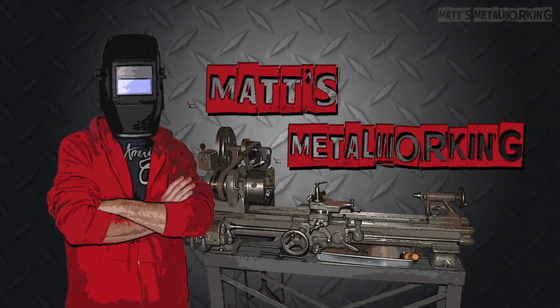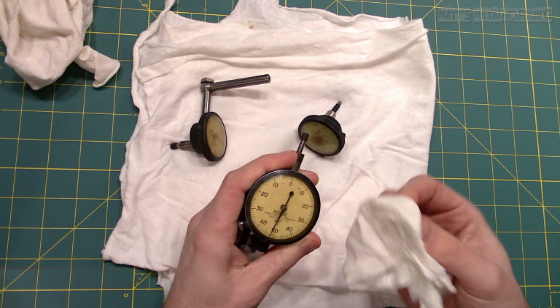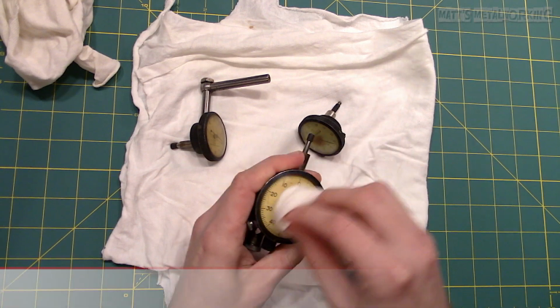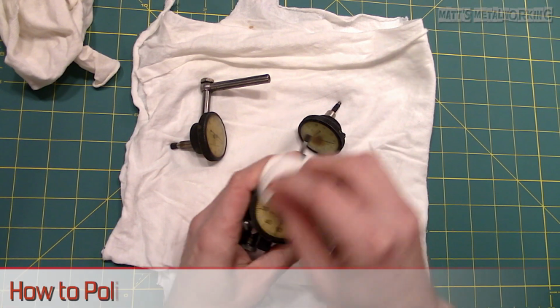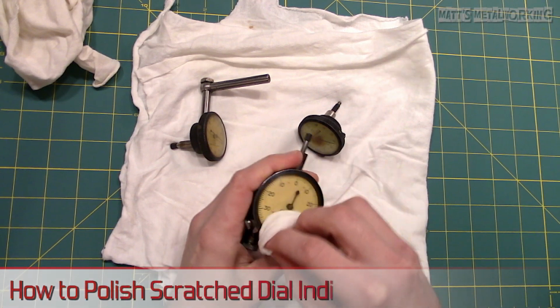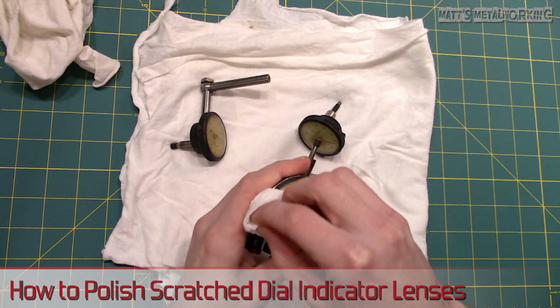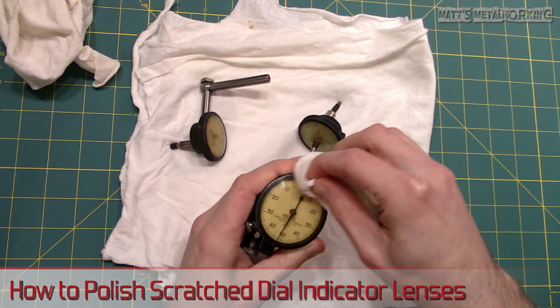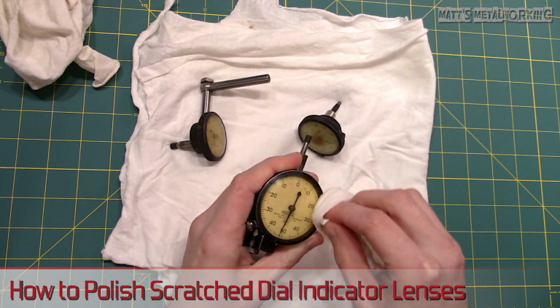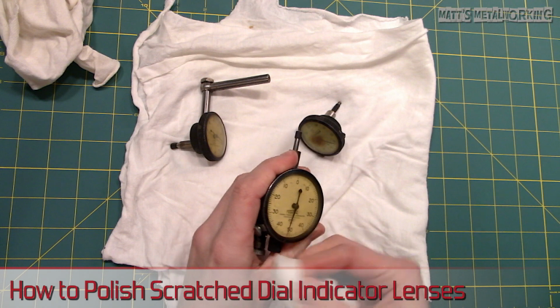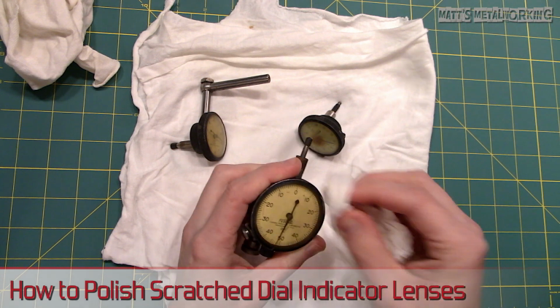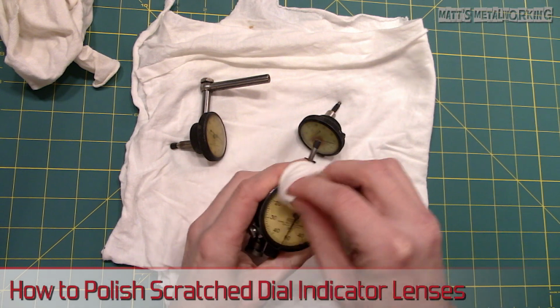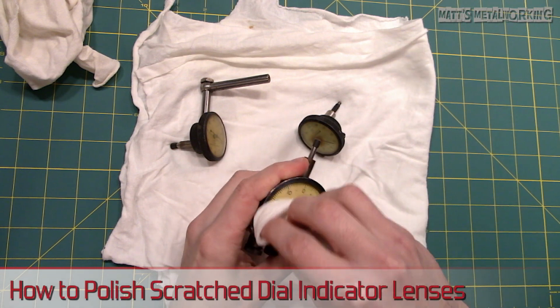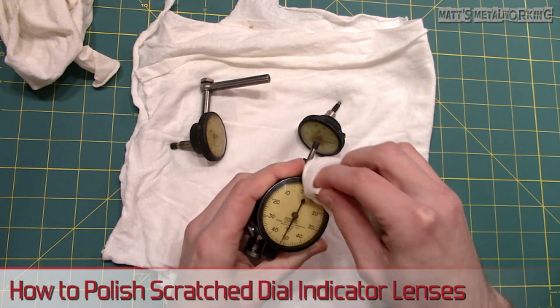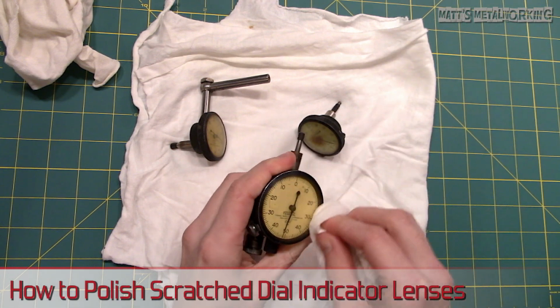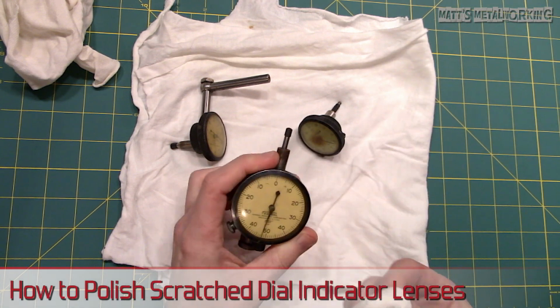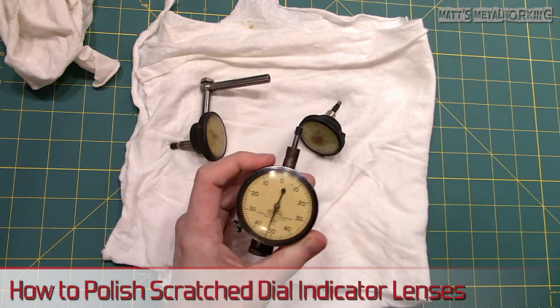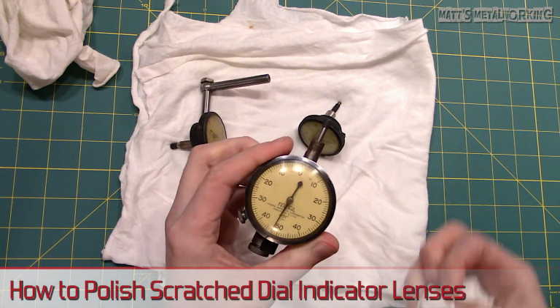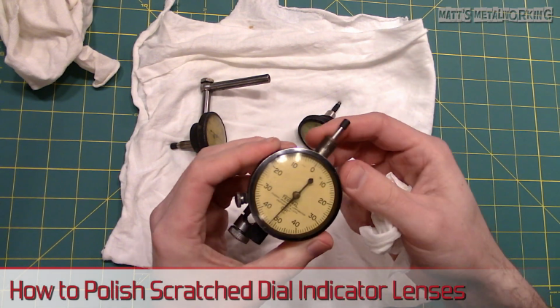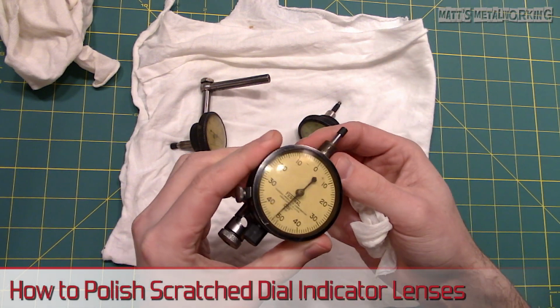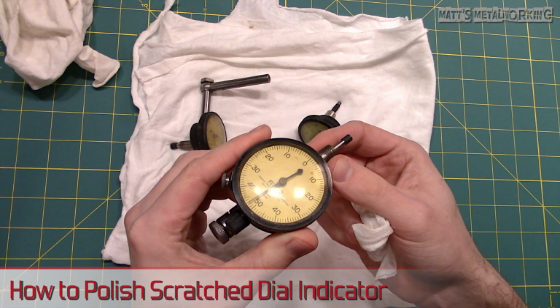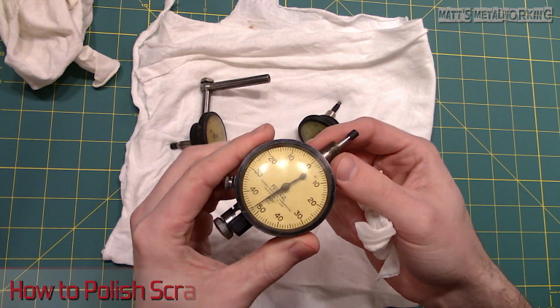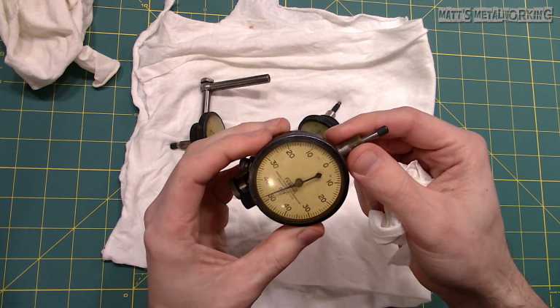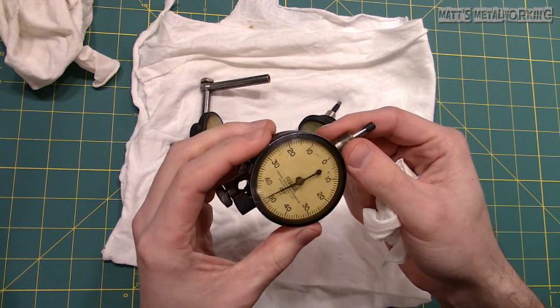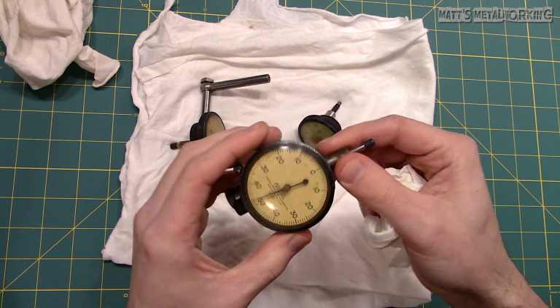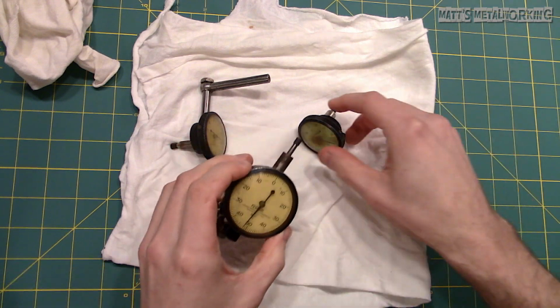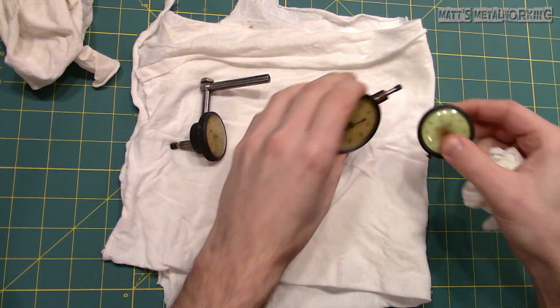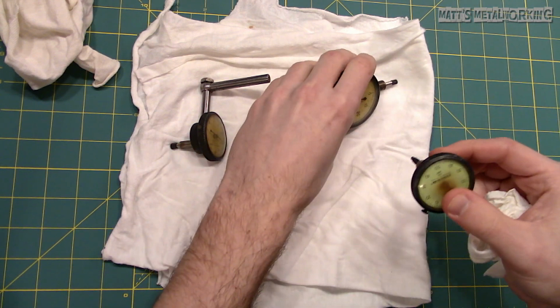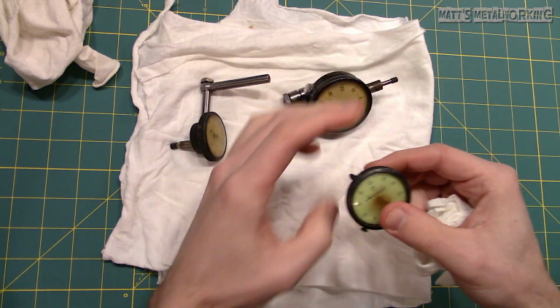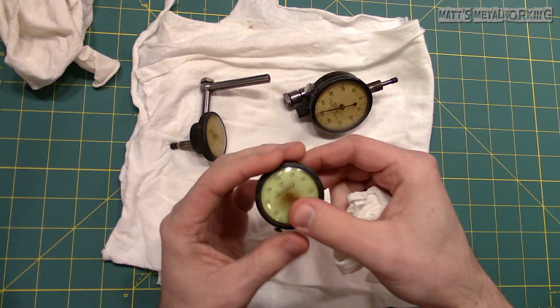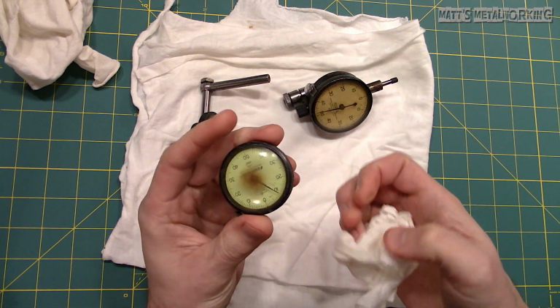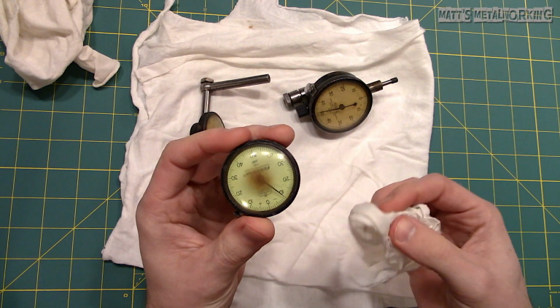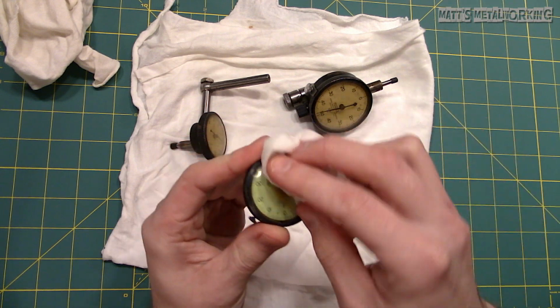Welcome to another video from Matt's Metalworking. In this video I'll be showing you how to restore the shine on those scratched or hazy lenses on your dial indicators. This method is much cheaper than replacing the lens, especially if there isn't a new replacement option available.